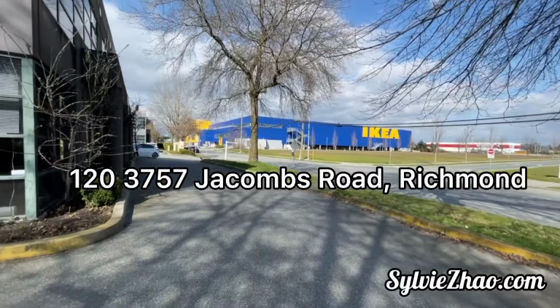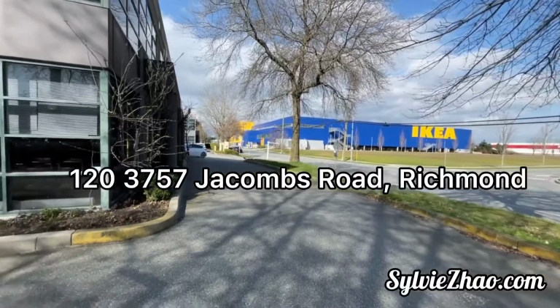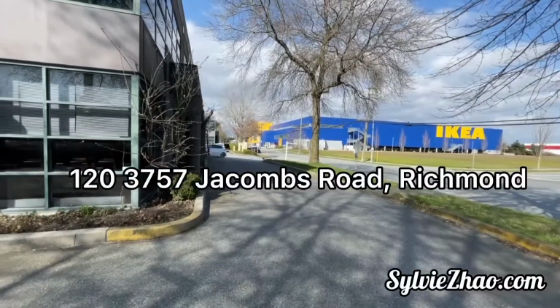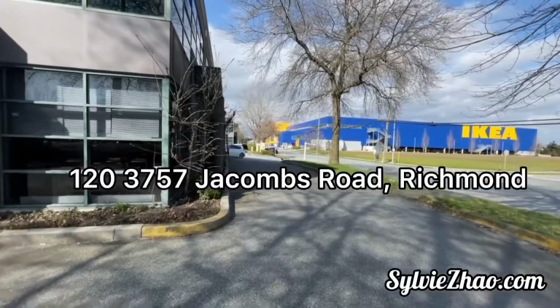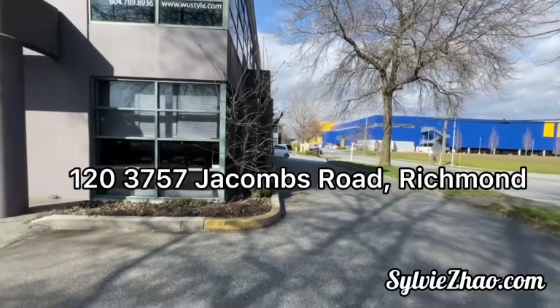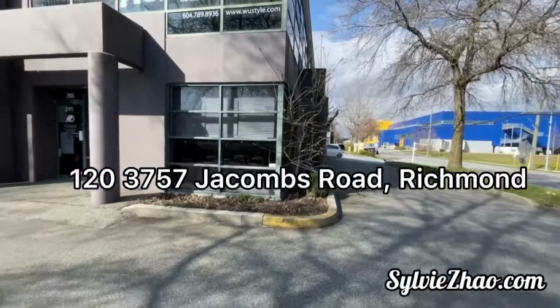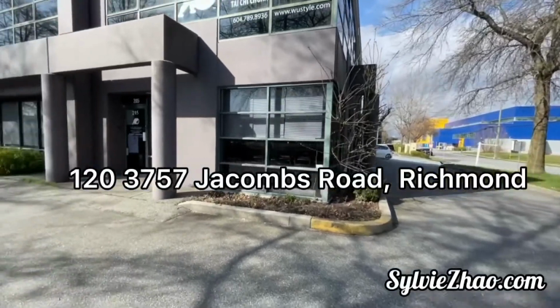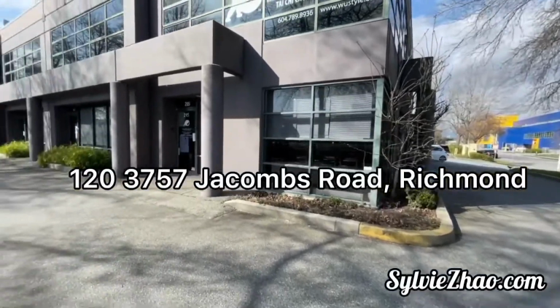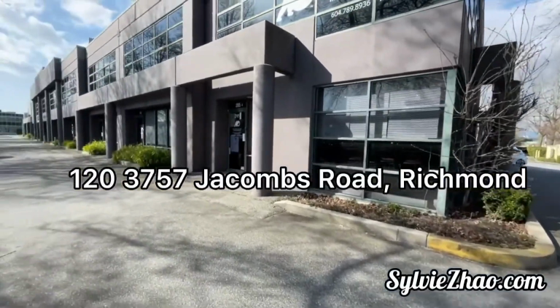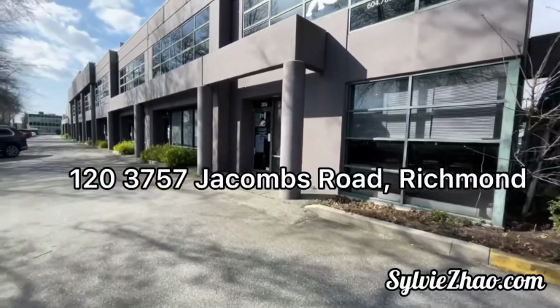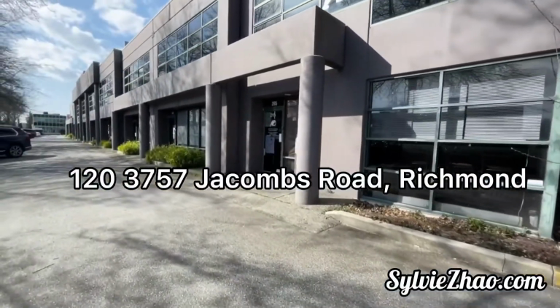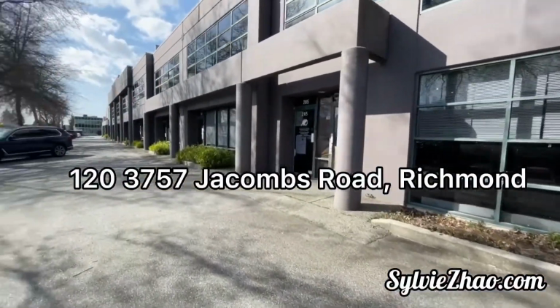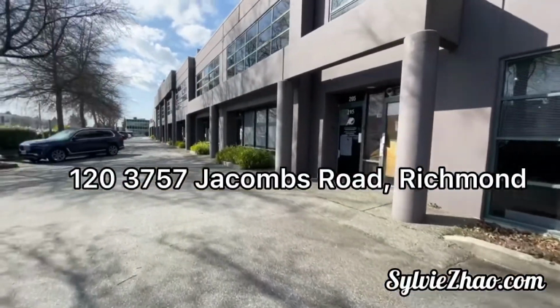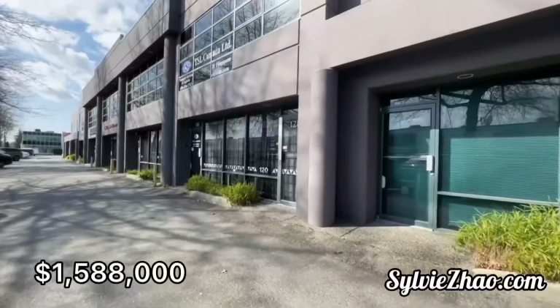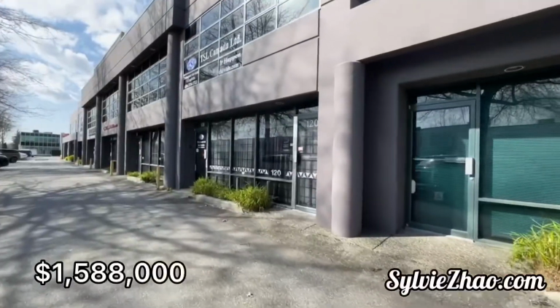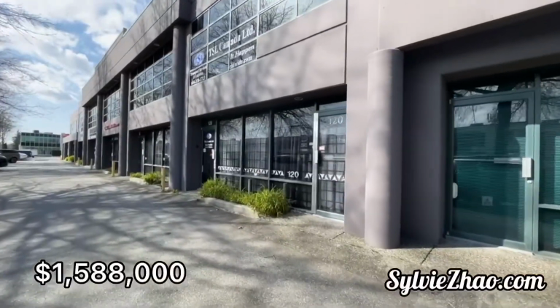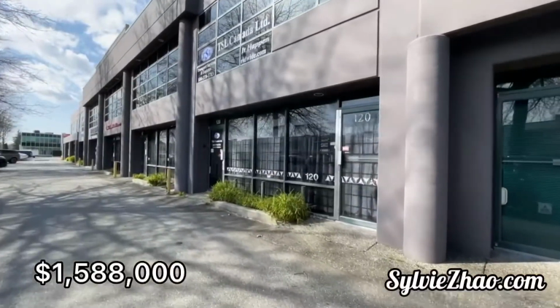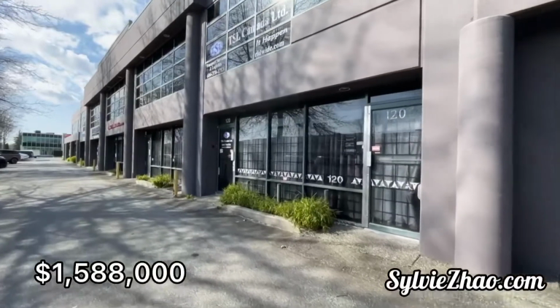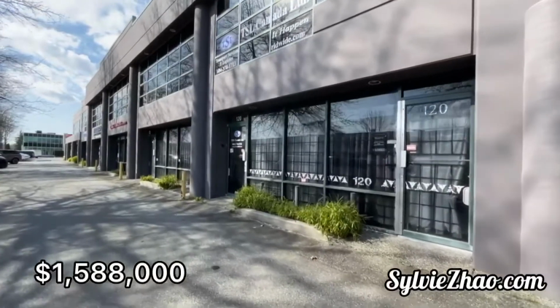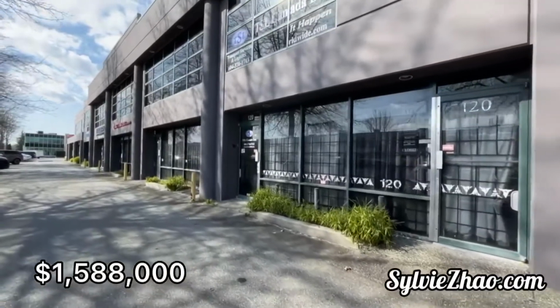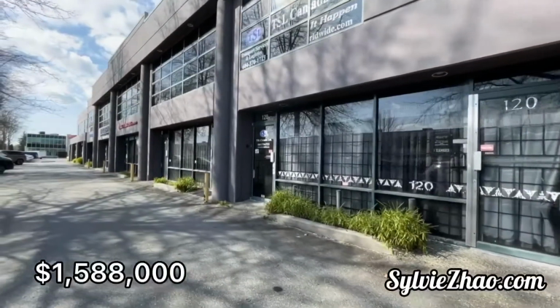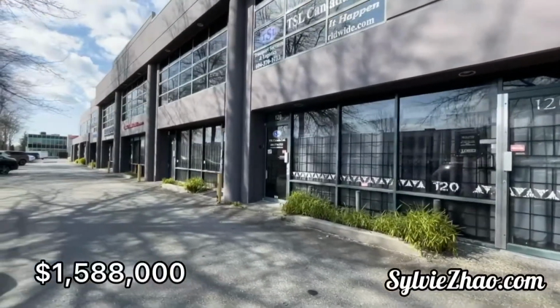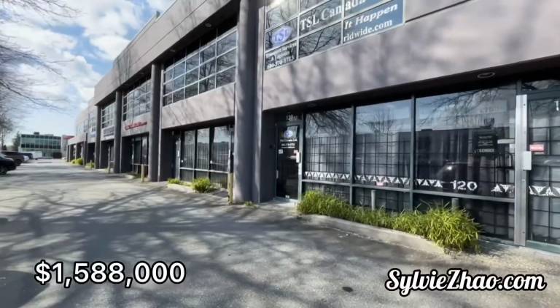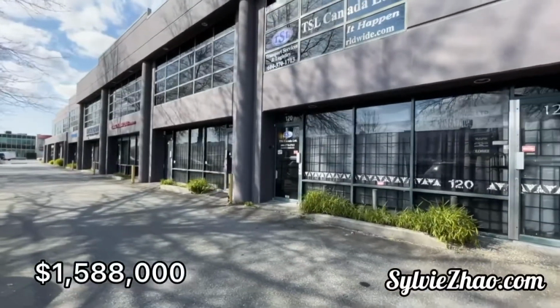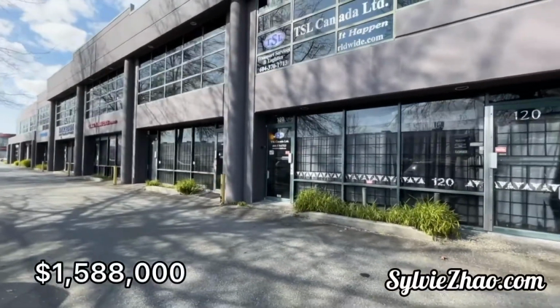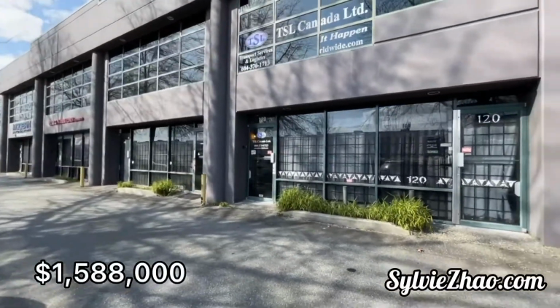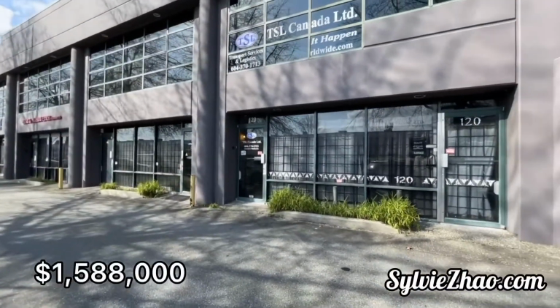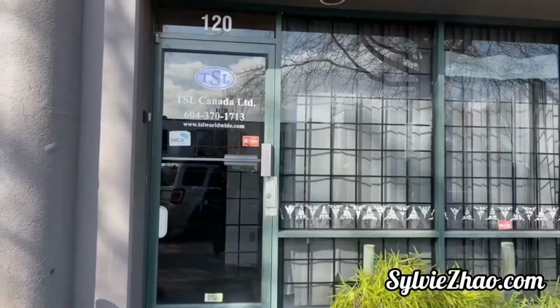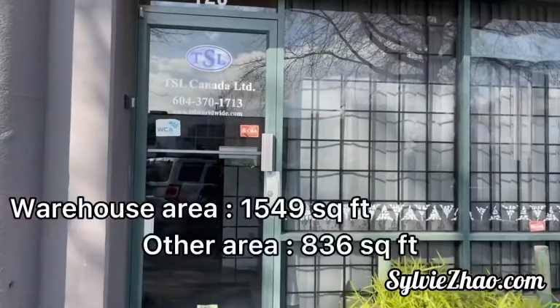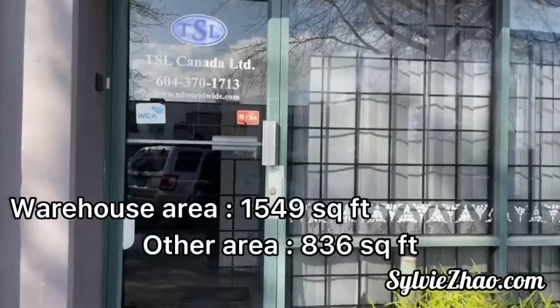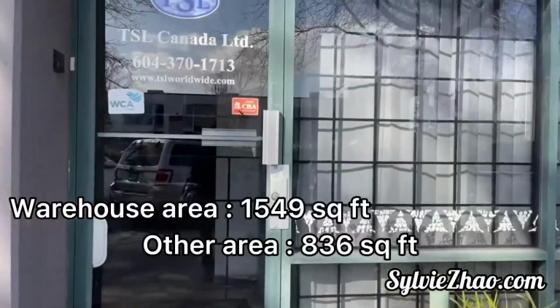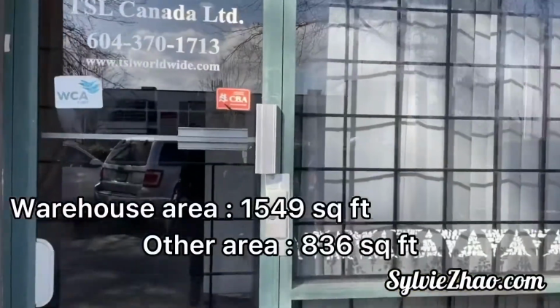Welcome to 120-3757 Jacobs Road, listed at $1.588 million. It is a warehouse with three rooms on the first floor, four rooms on the second floor, and a bathroom on both floors.